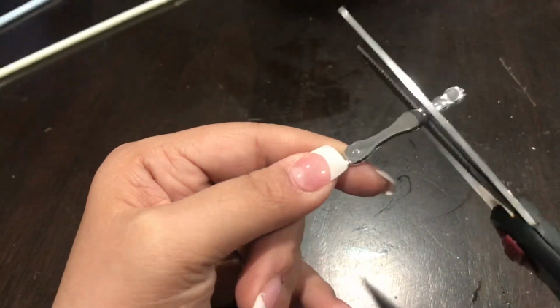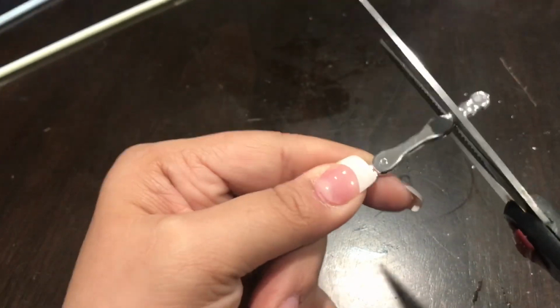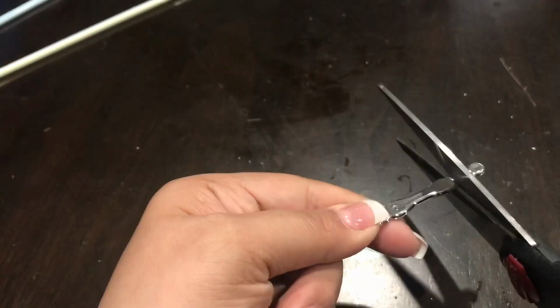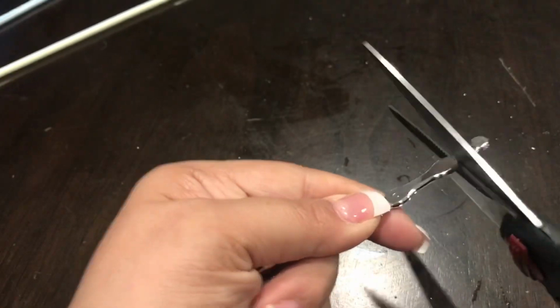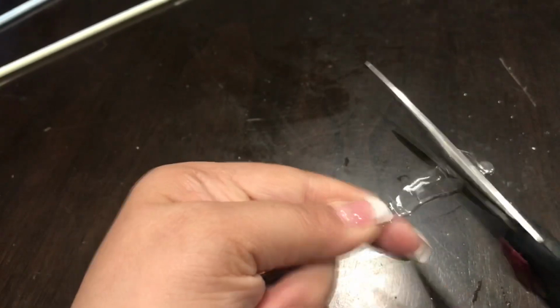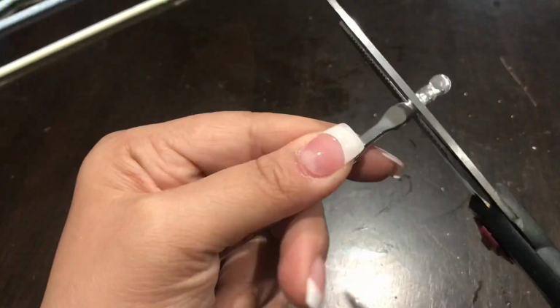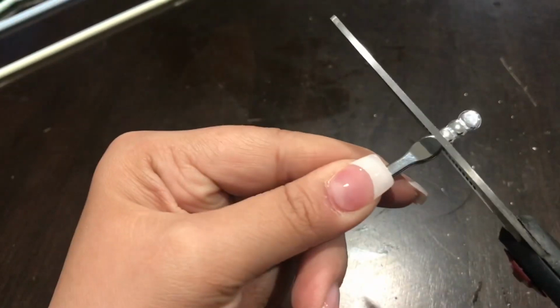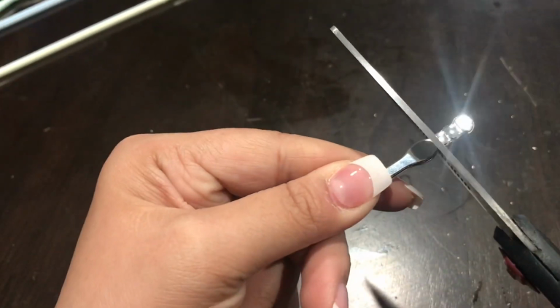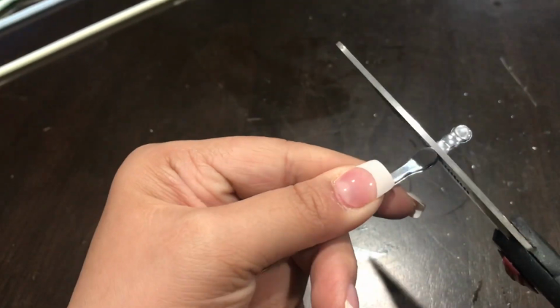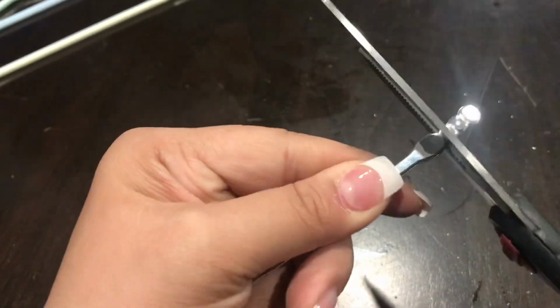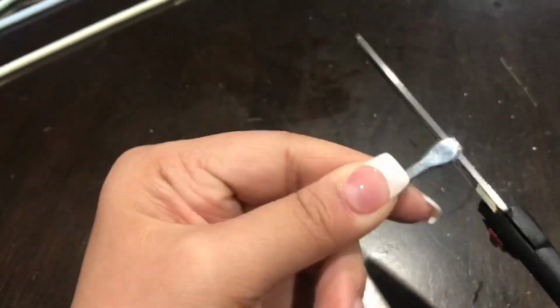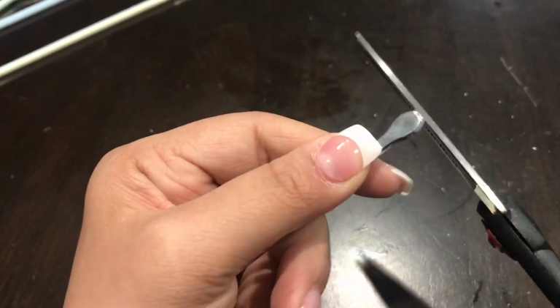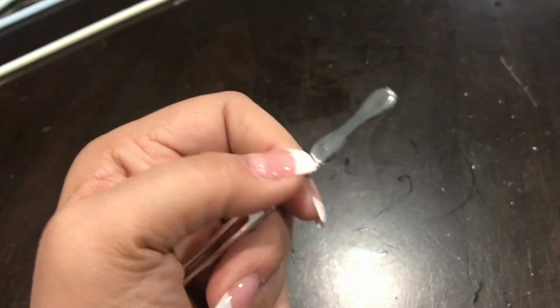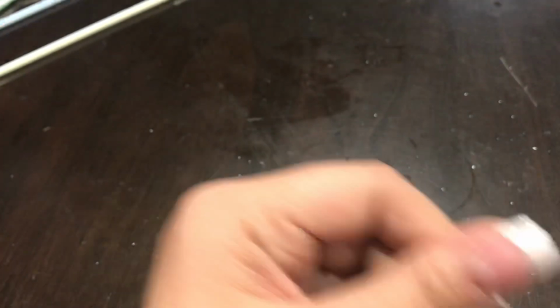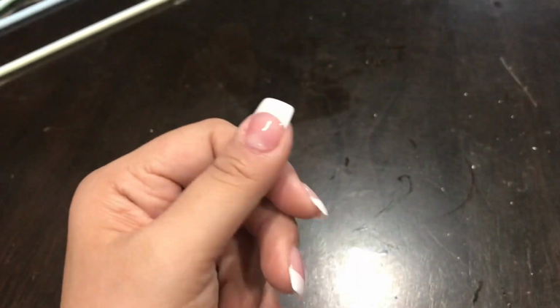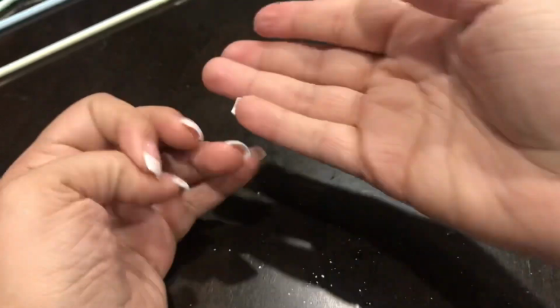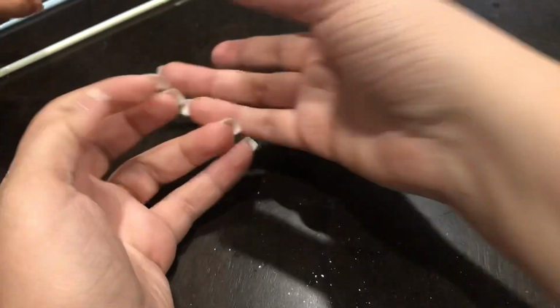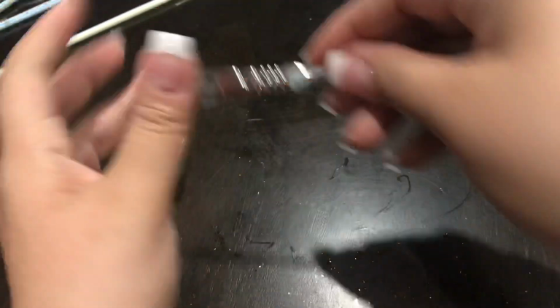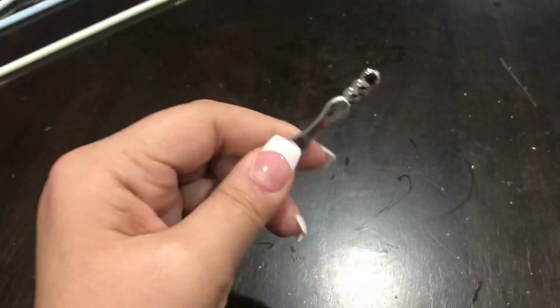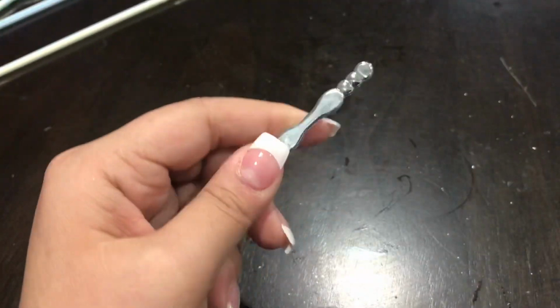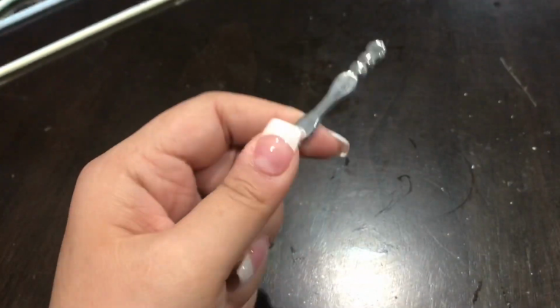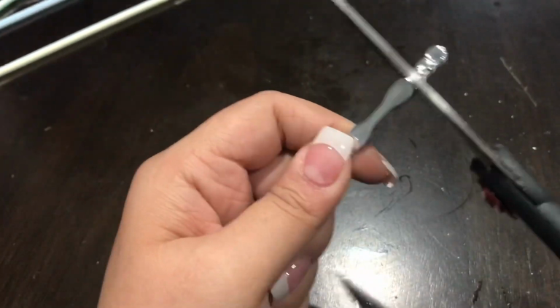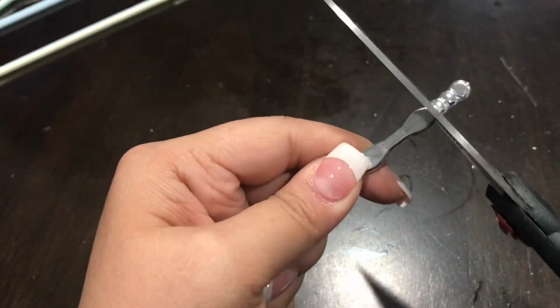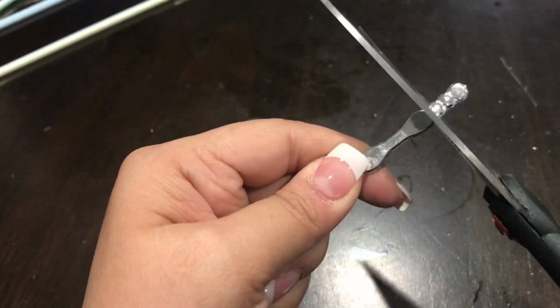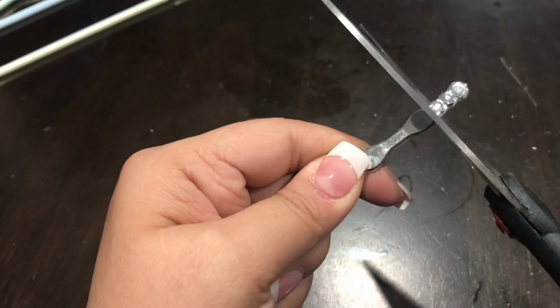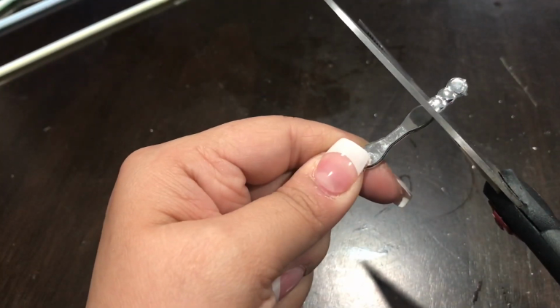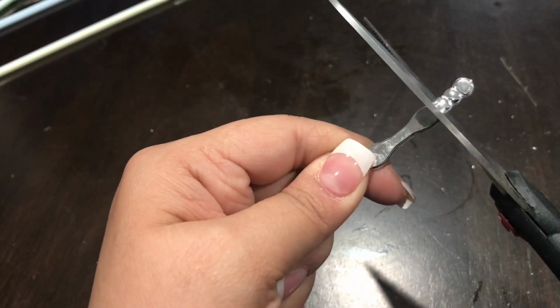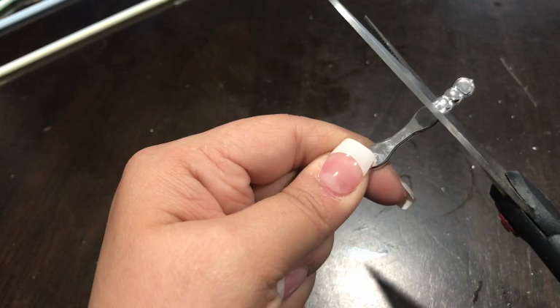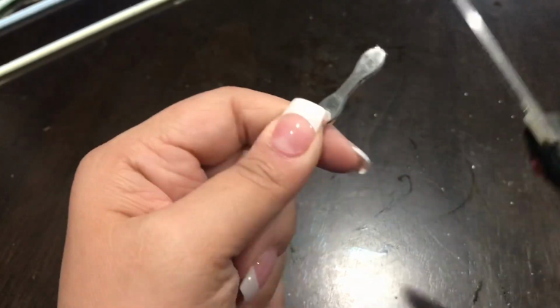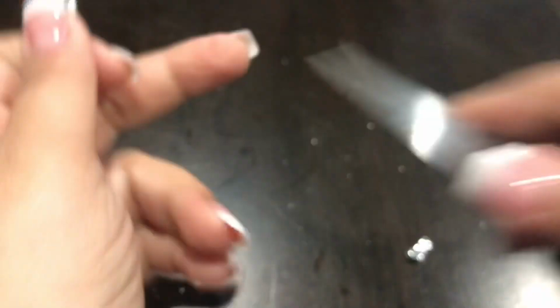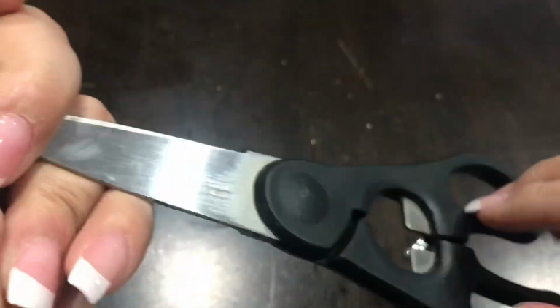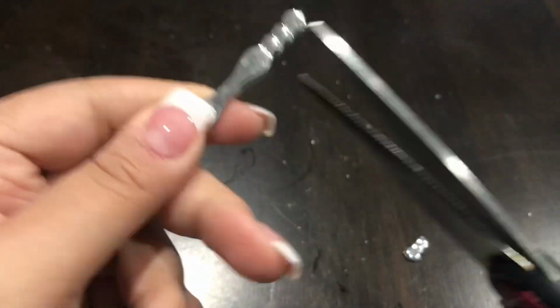We're going to take the picks and use that last section of the picks for the legs. You want to just use the scissors and those should come right off. I'll show you how to do the faucet in just a minute.